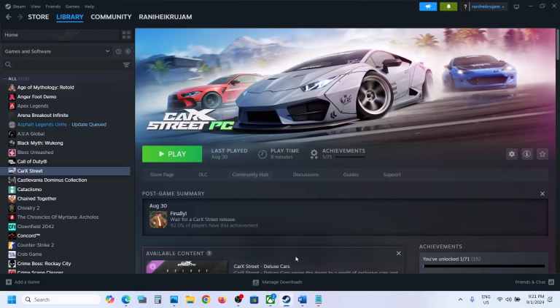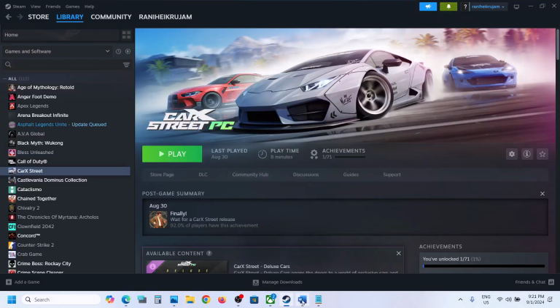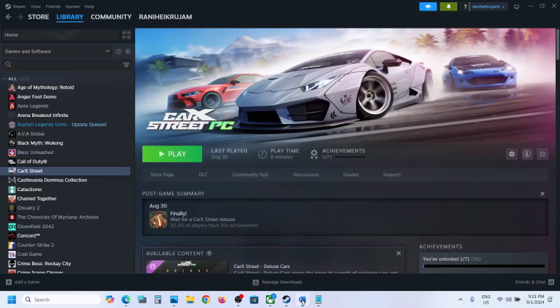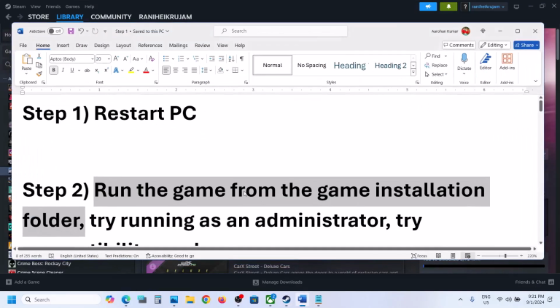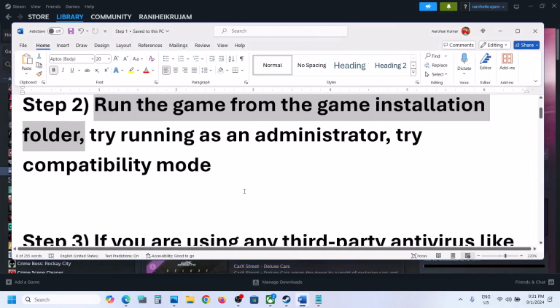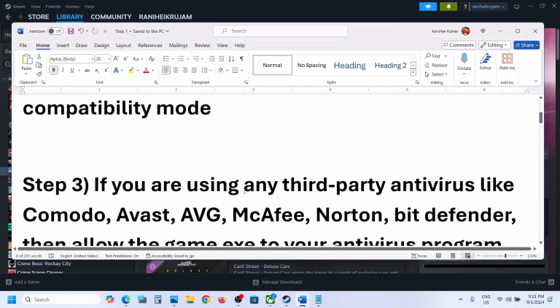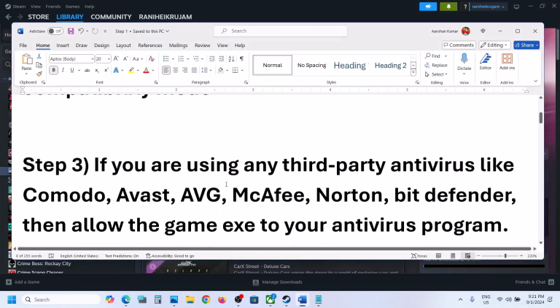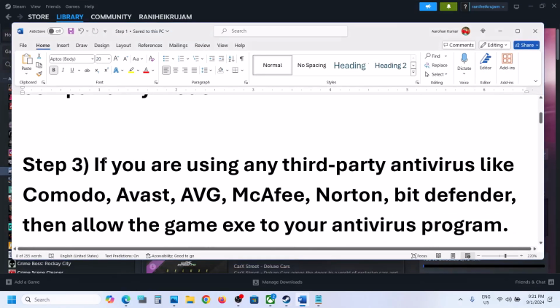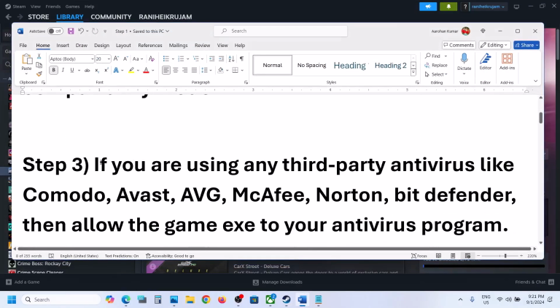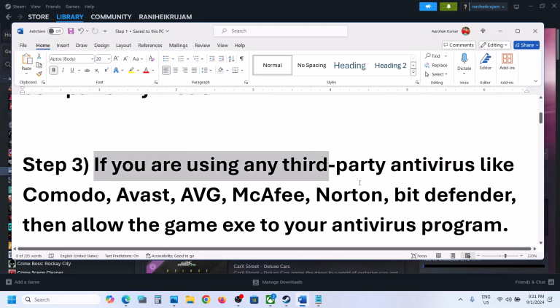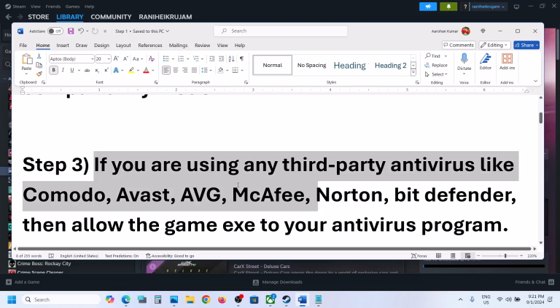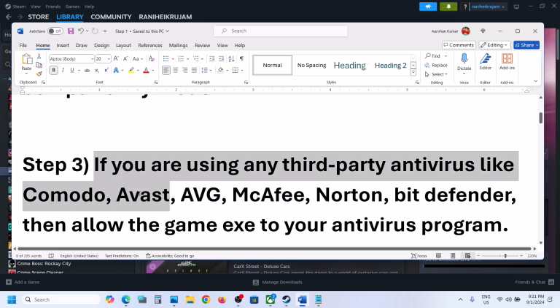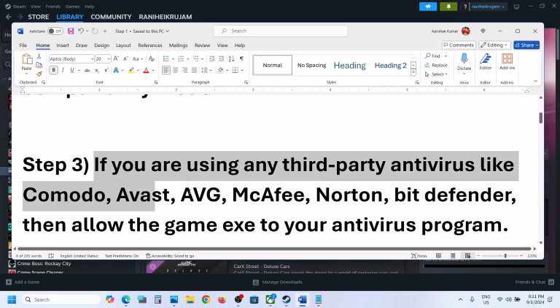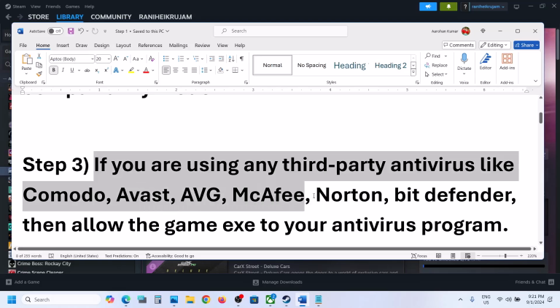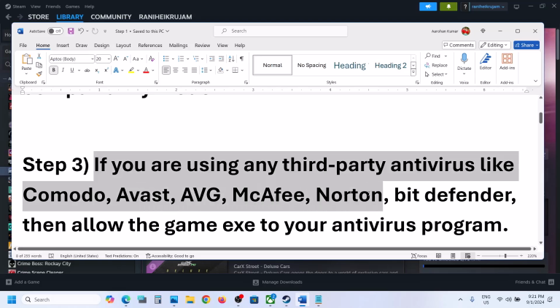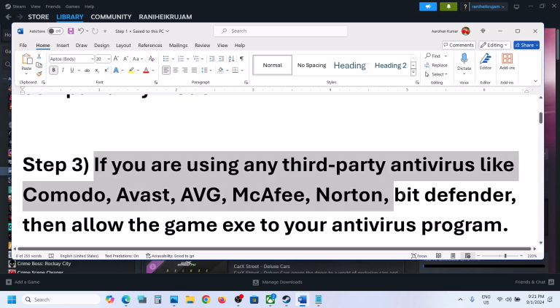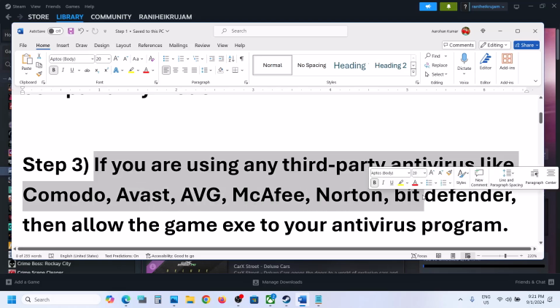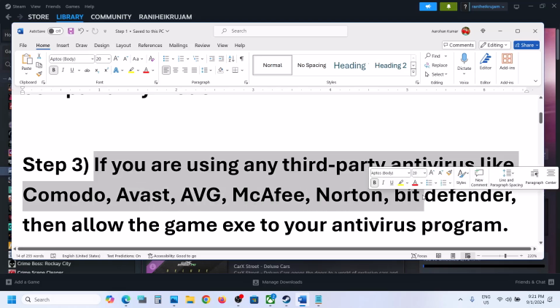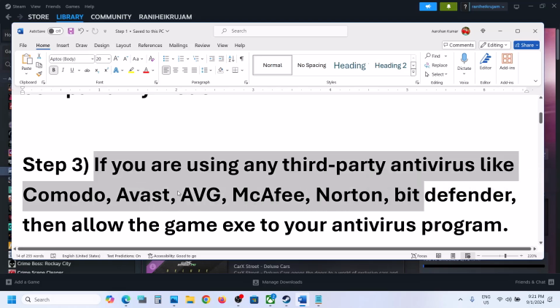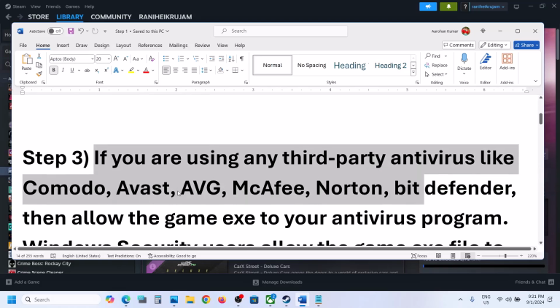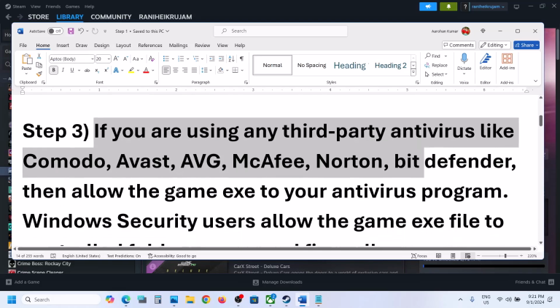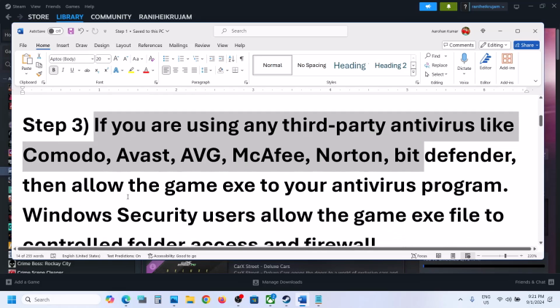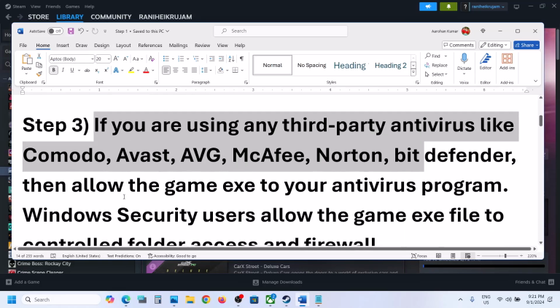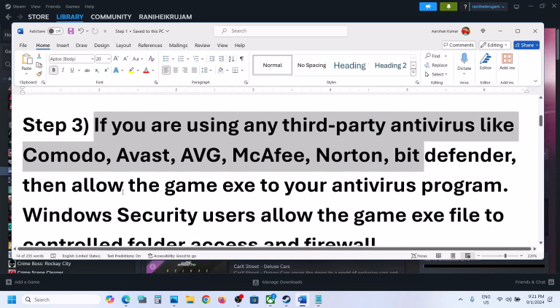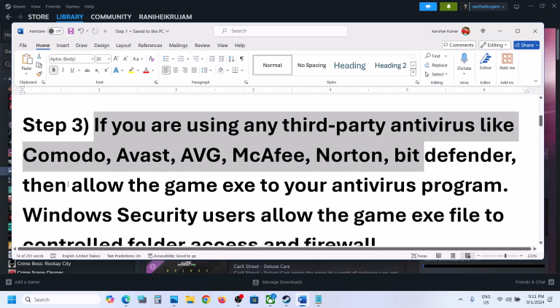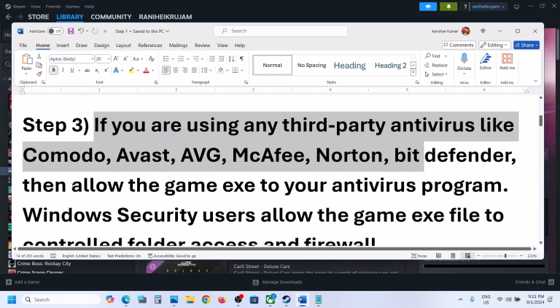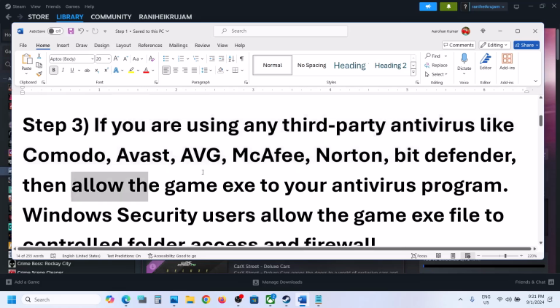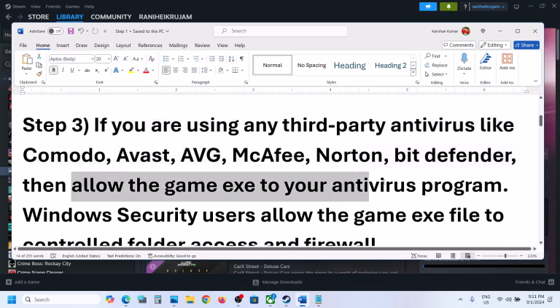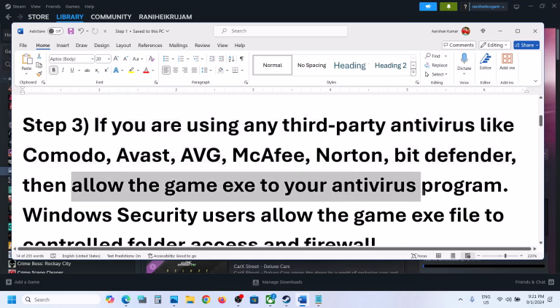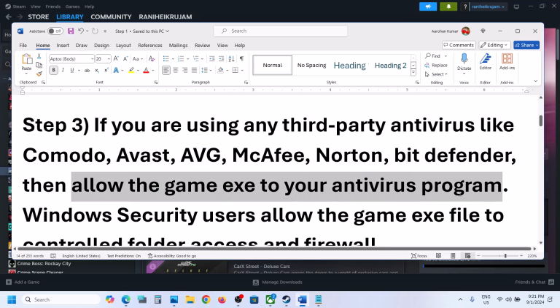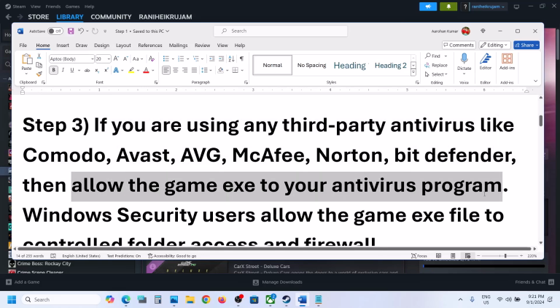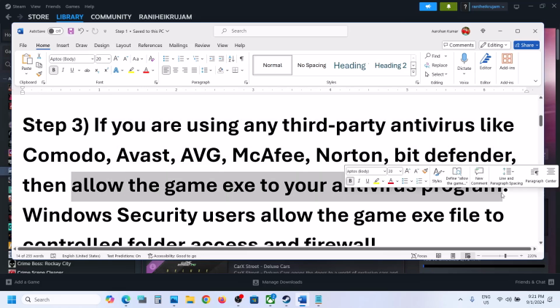The next step is to allow the game through your antivirus. If you're using any third-party antivirus like Avast, Norton, Bitdefender, or McAfee — whichever antivirus program you're using — allow the game.exe file in your antivirus program.